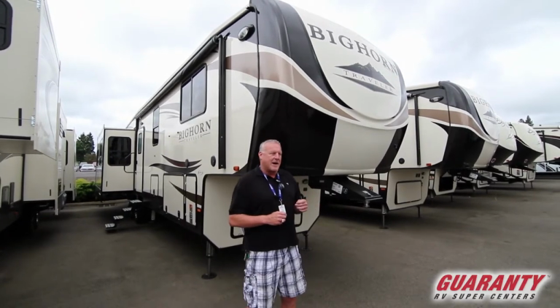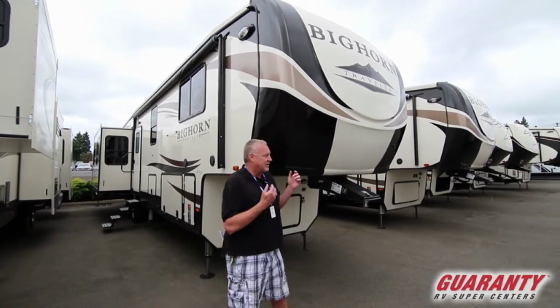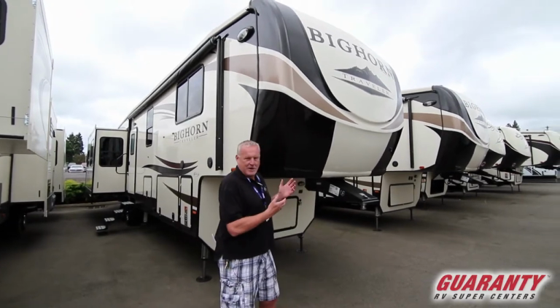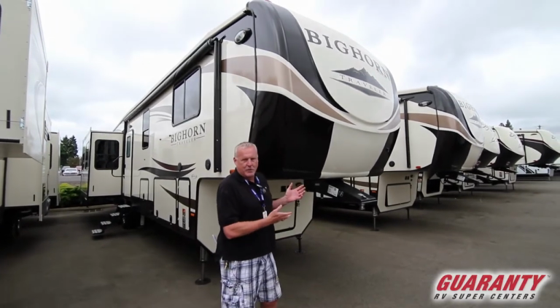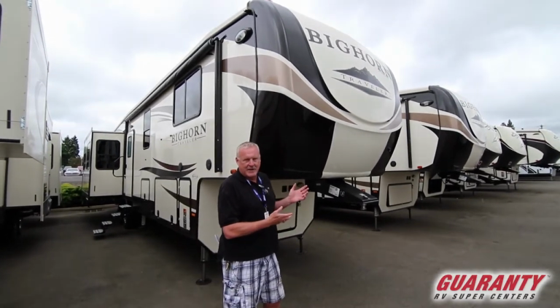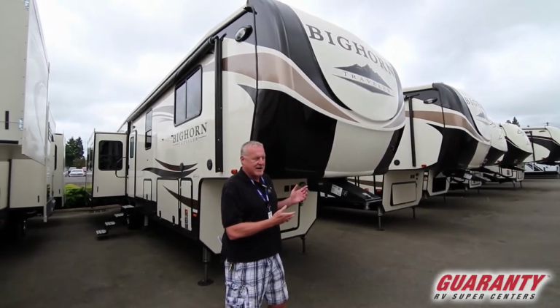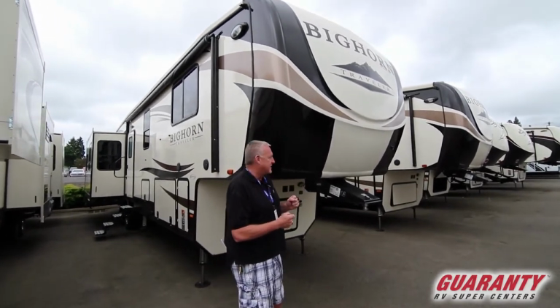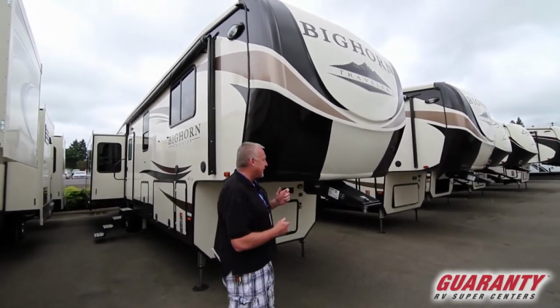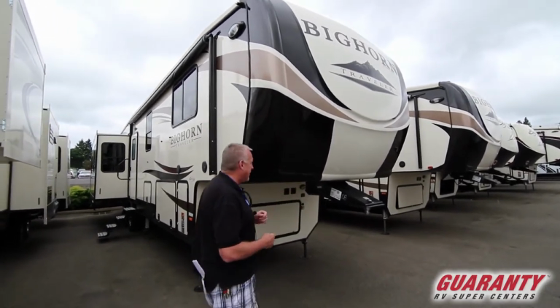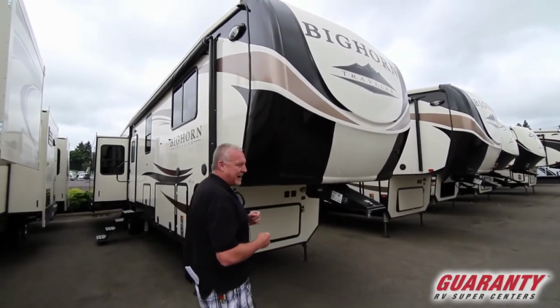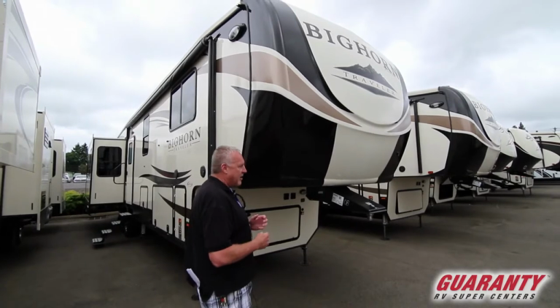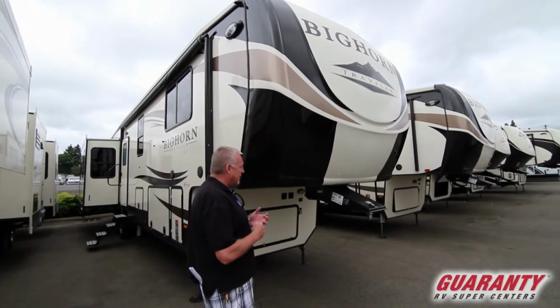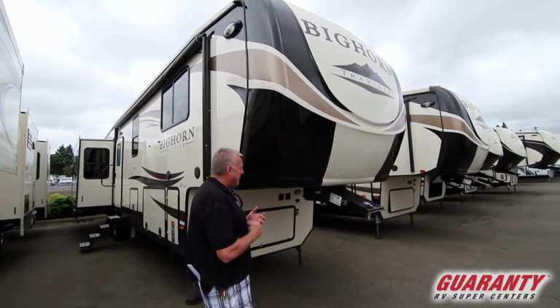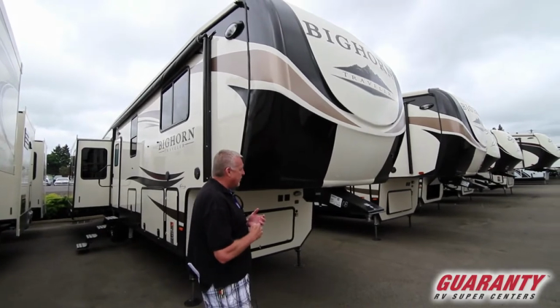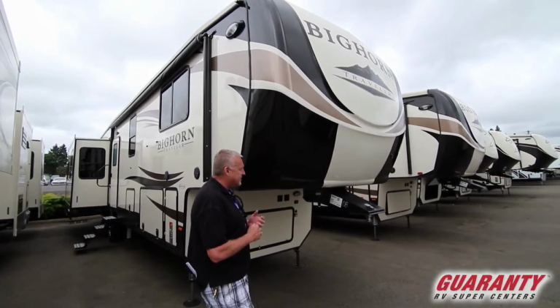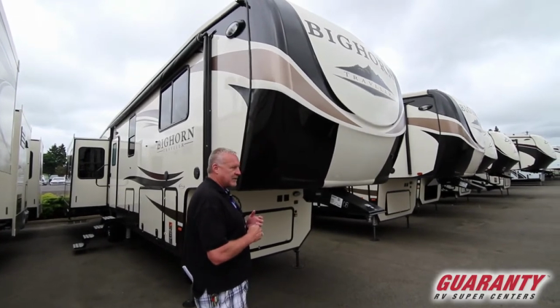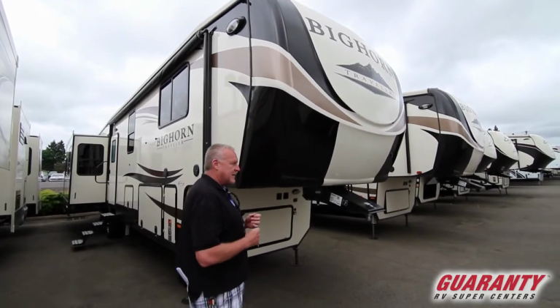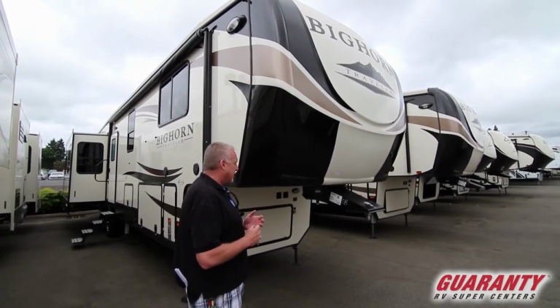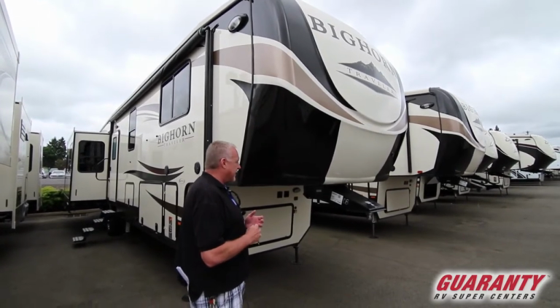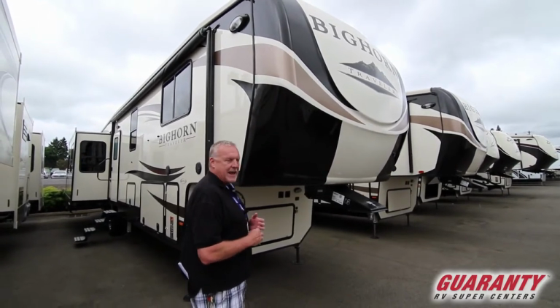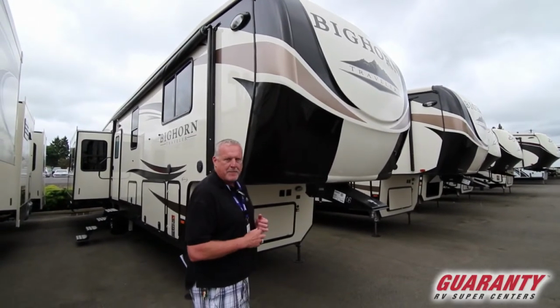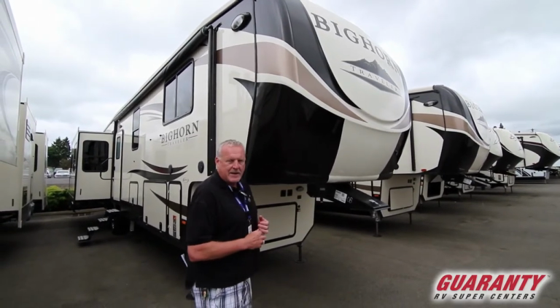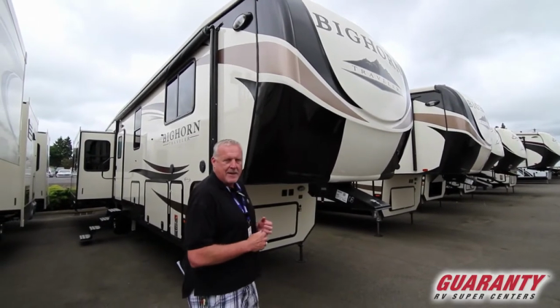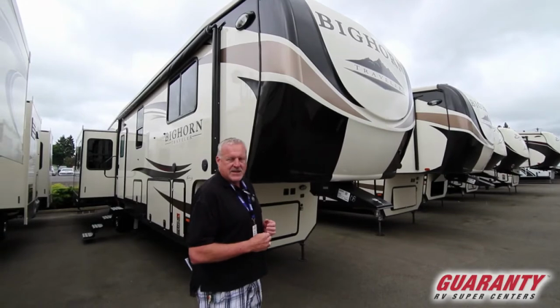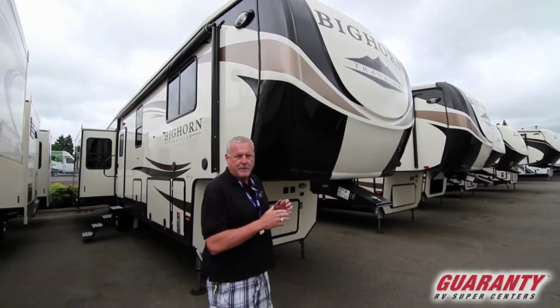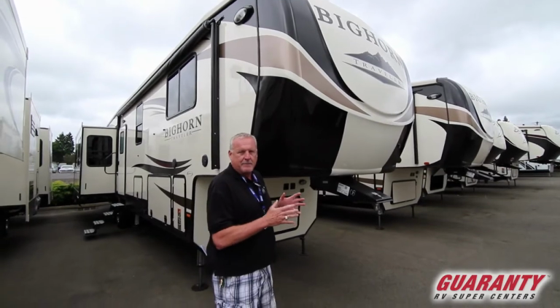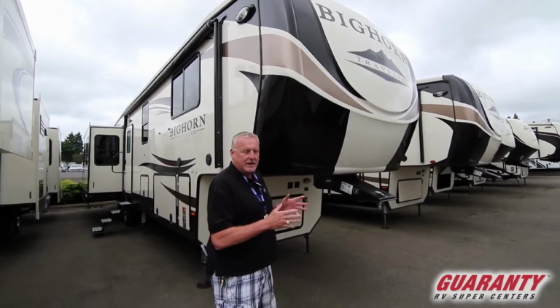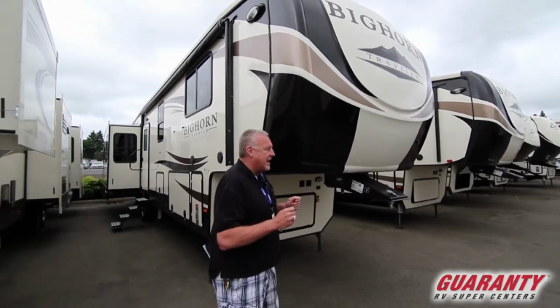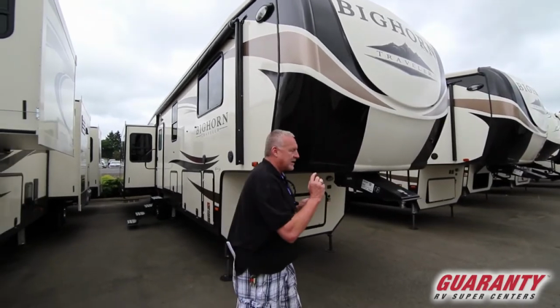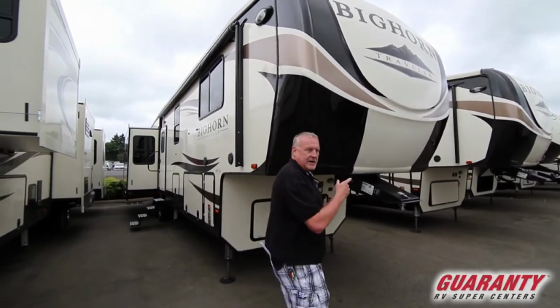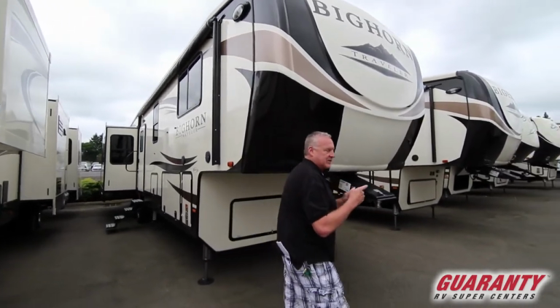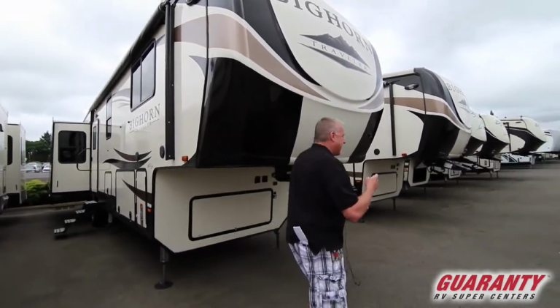I'm going to show you a really cool family coach right now. This is a fifth wheel by Heartland Bighorn Traveler. It's called the 39 MB — the MB stands for mid-bunk — and I'm going to go over here and show you that.